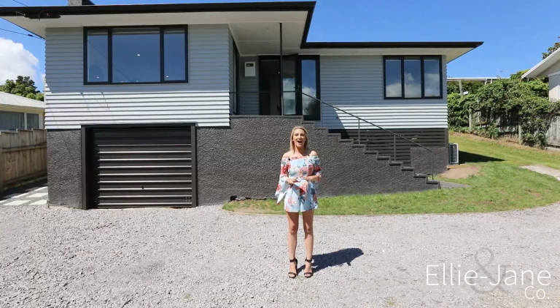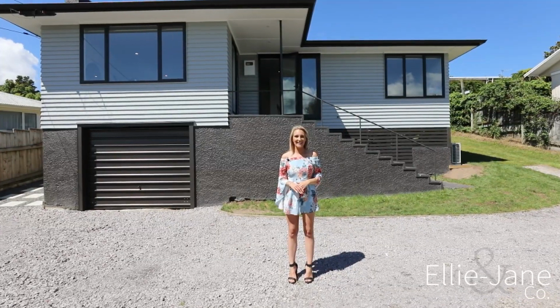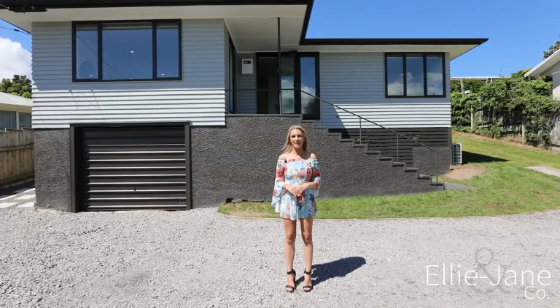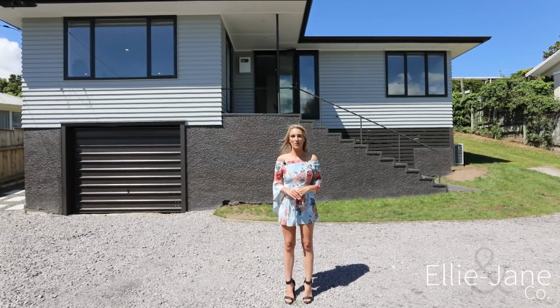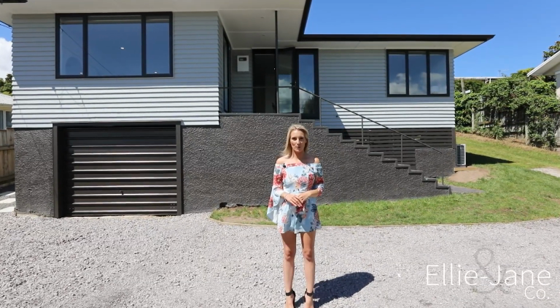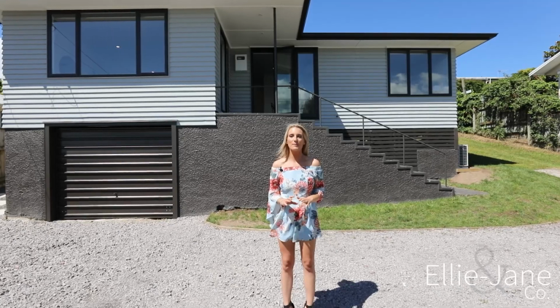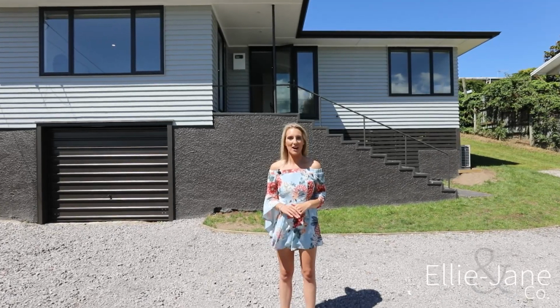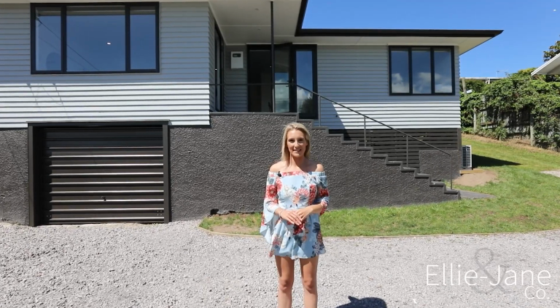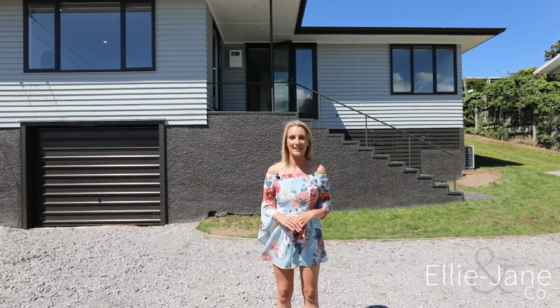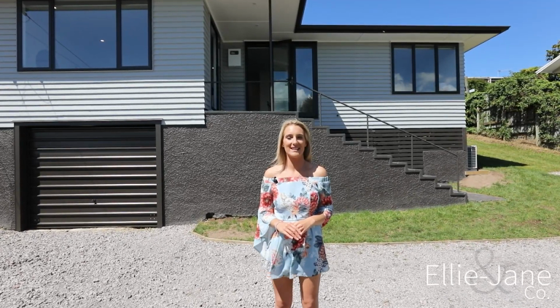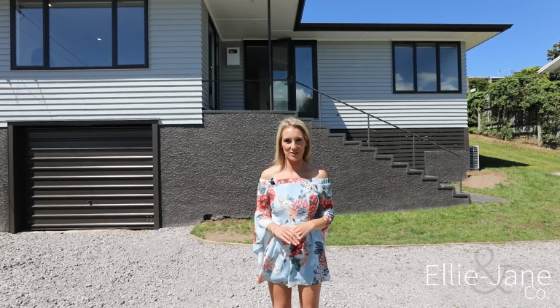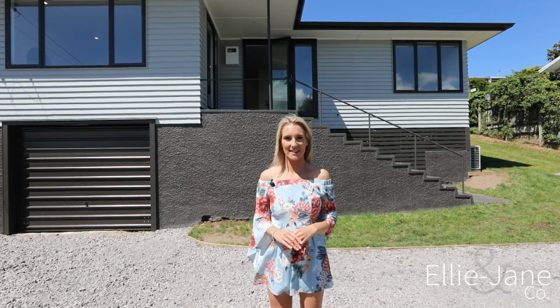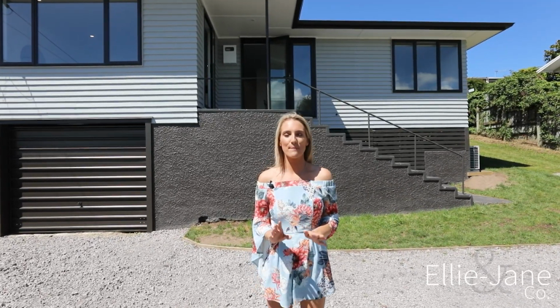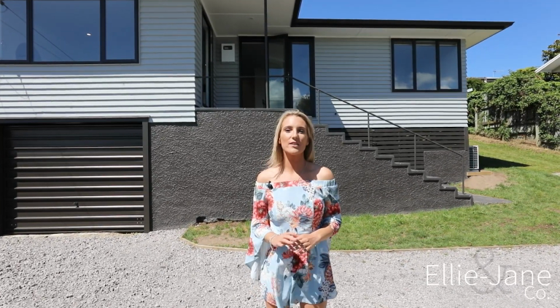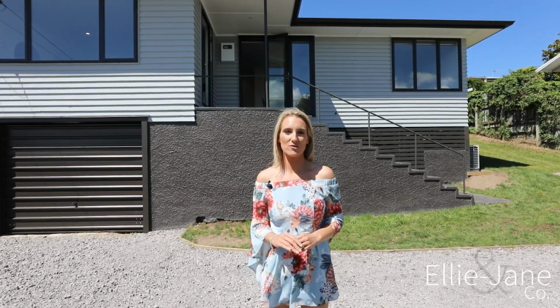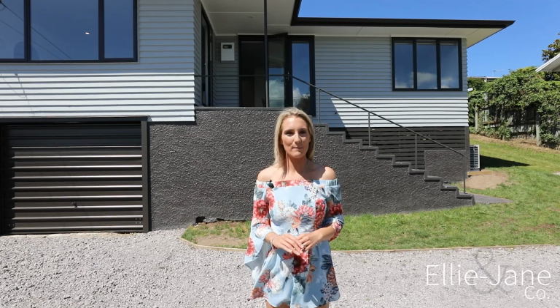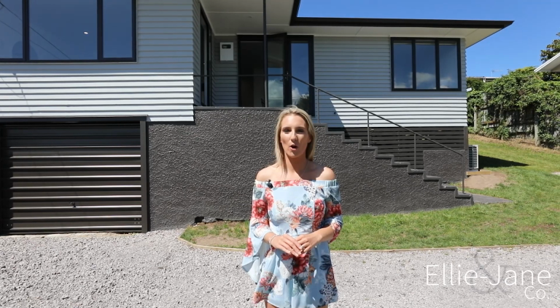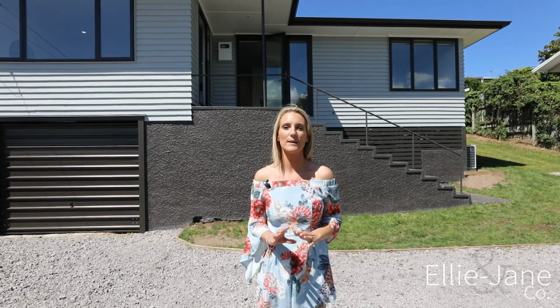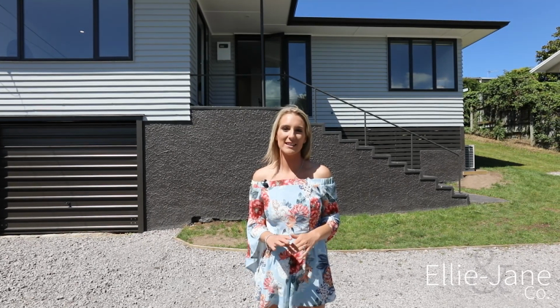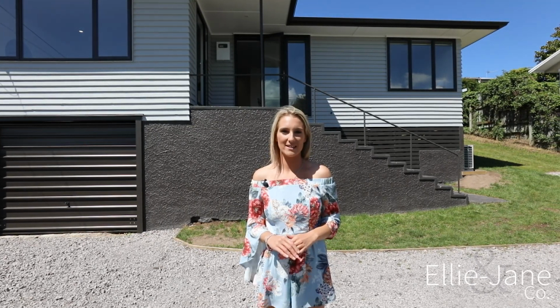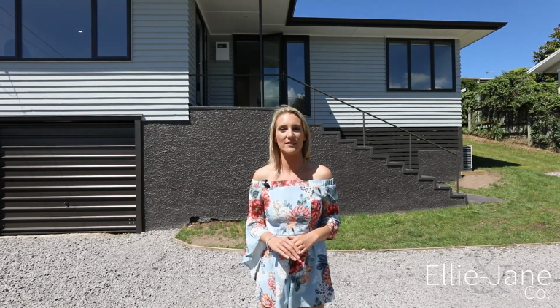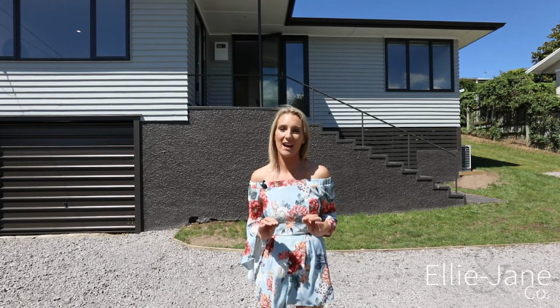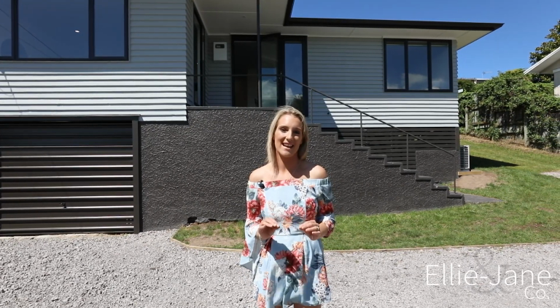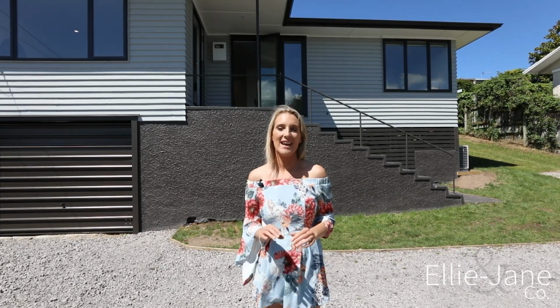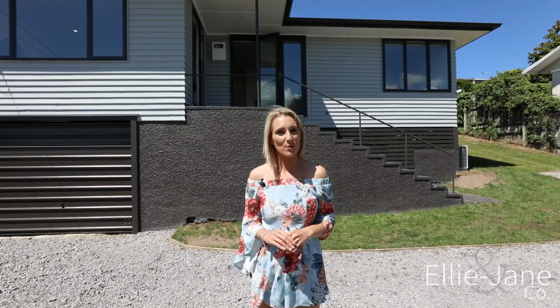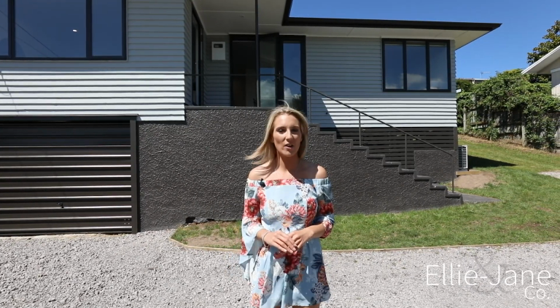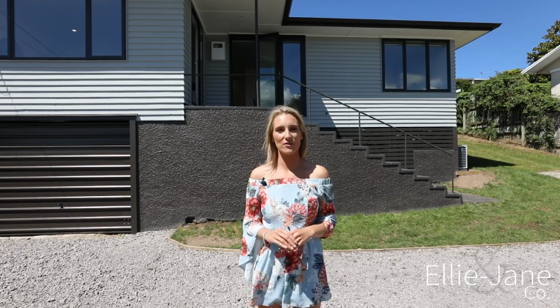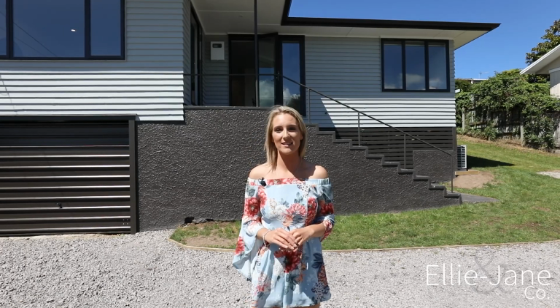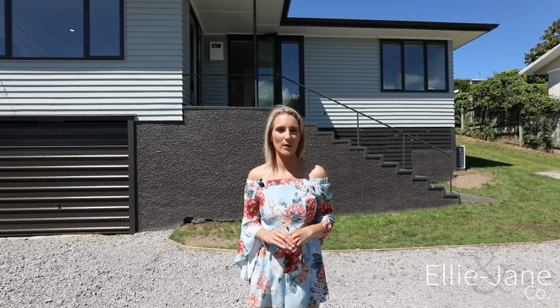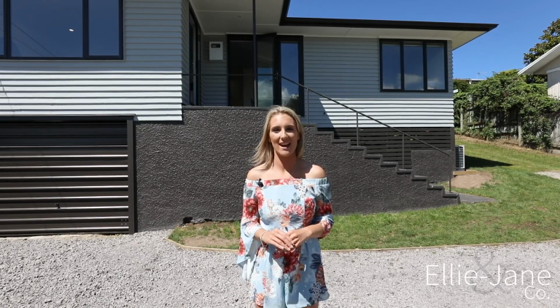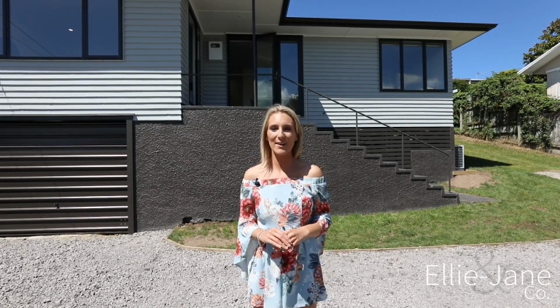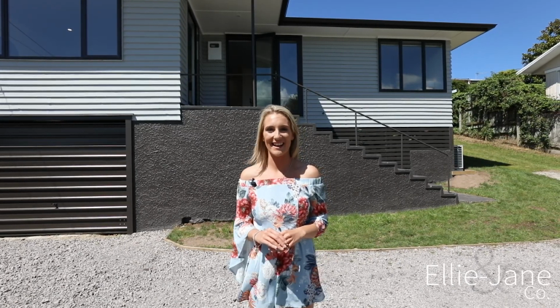Hi, Ellie-Jane here from Harcourts in Taupo. I'm so proud to present to the market 18 Terence Street. This immaculate three-bedroom one-bathroom home has been recently renovated throughout to the highest standard and sits proudly on a 893 square metre site. Come check it out.